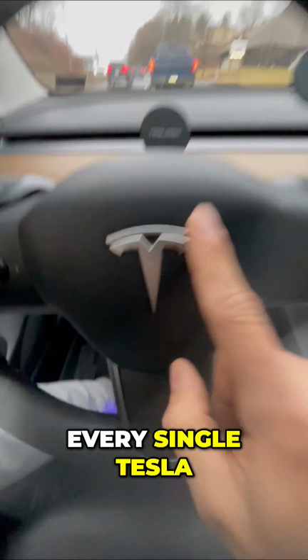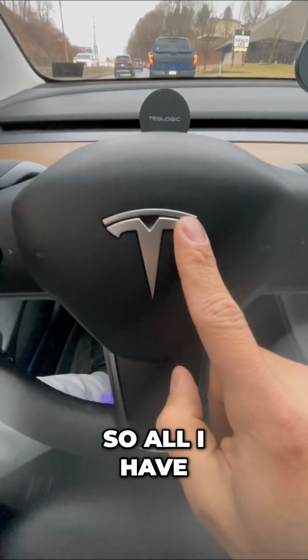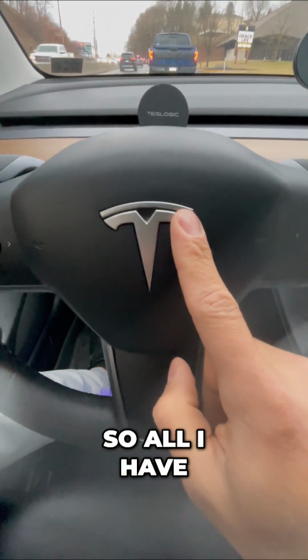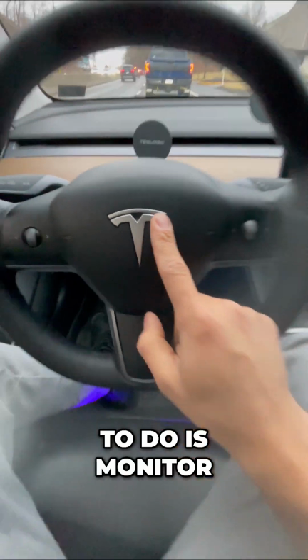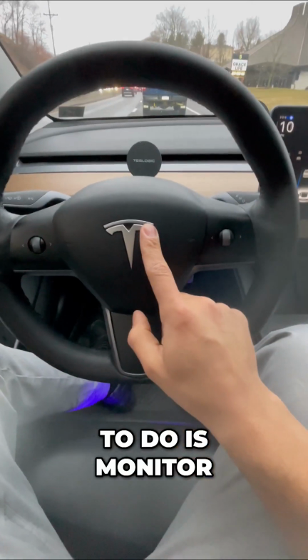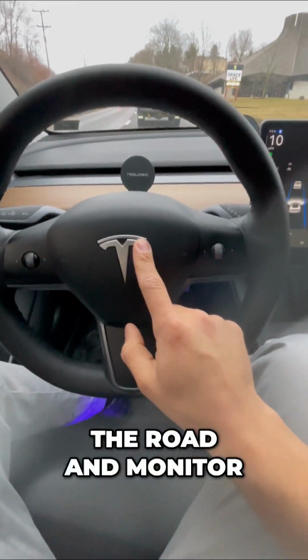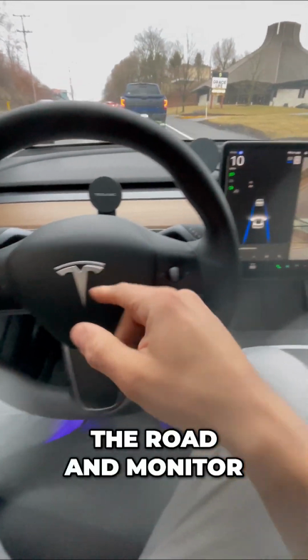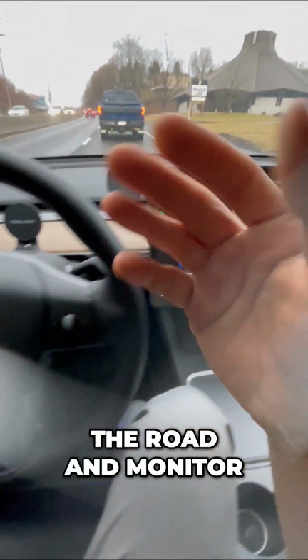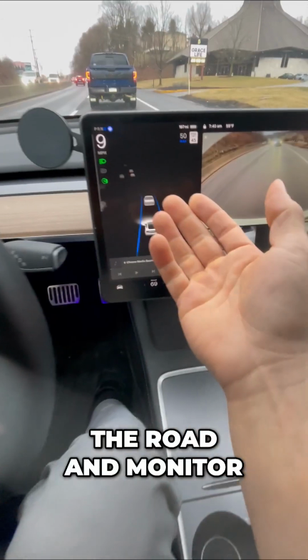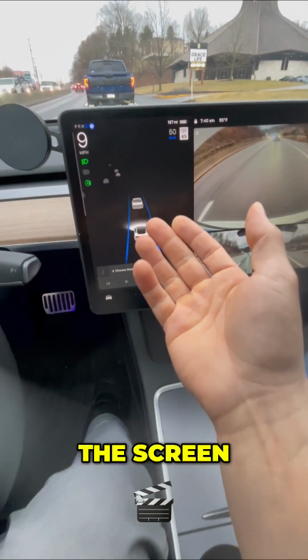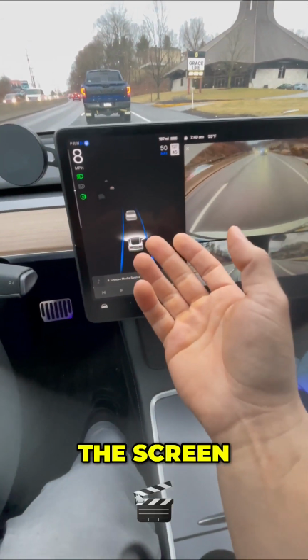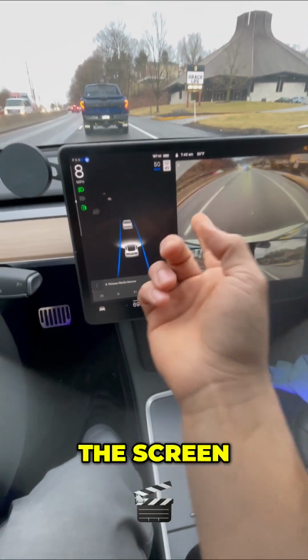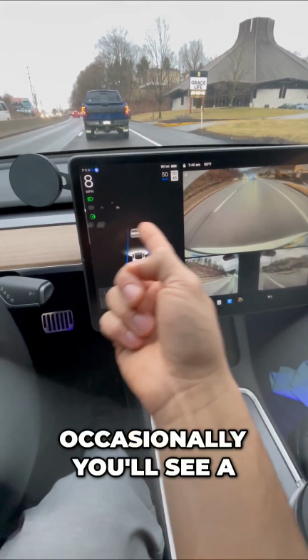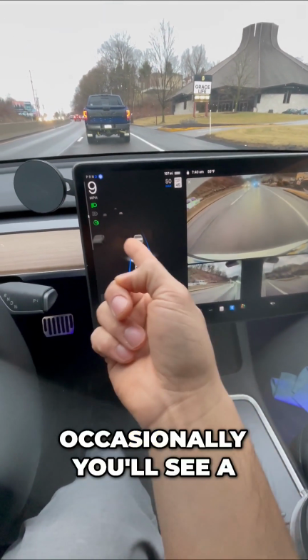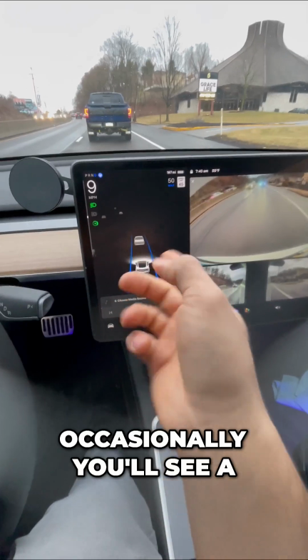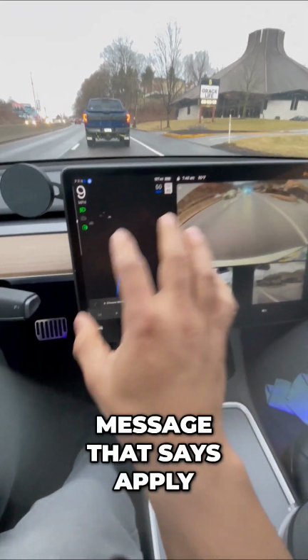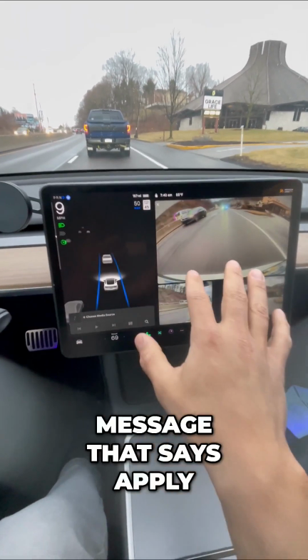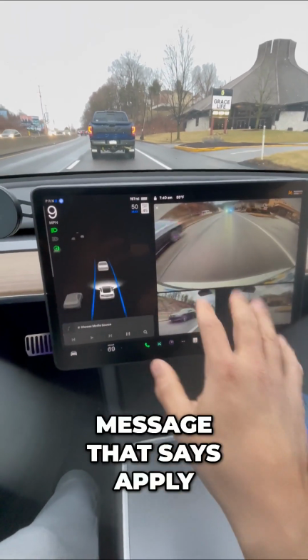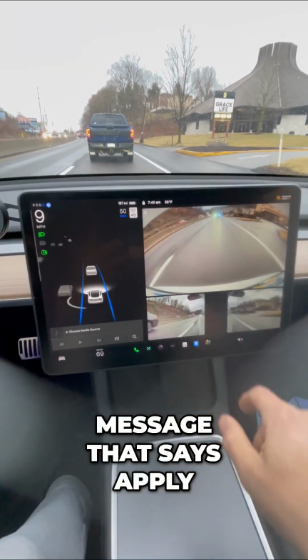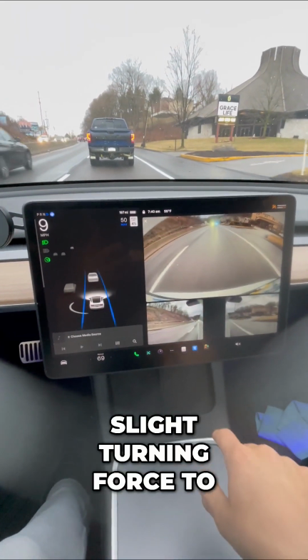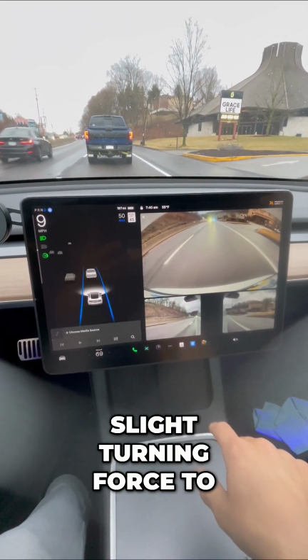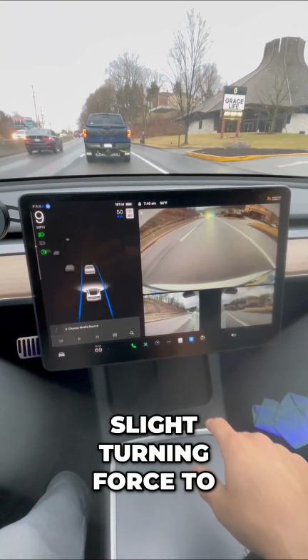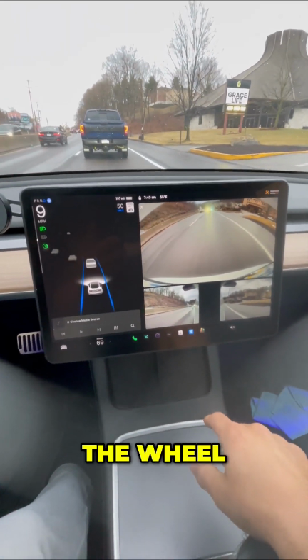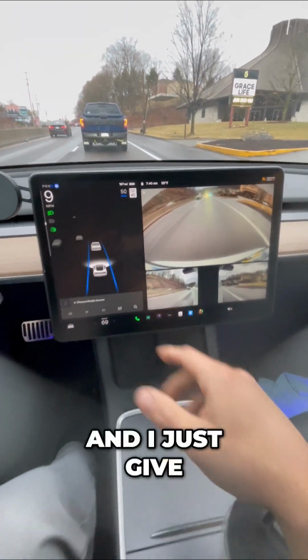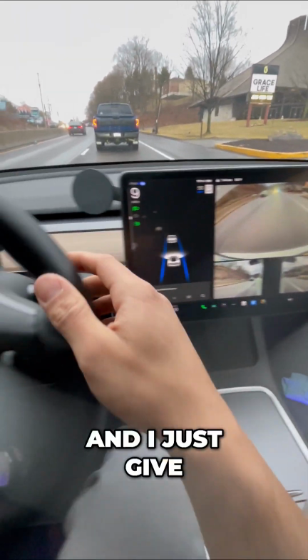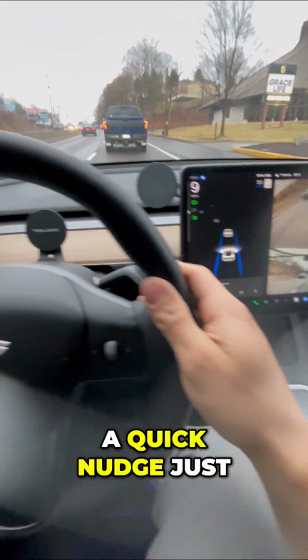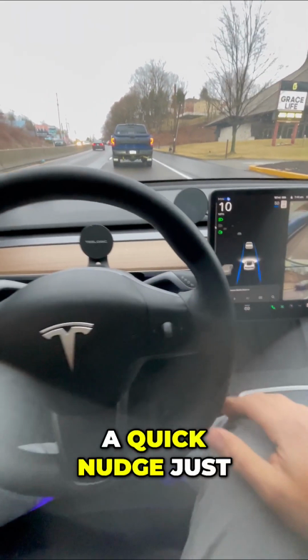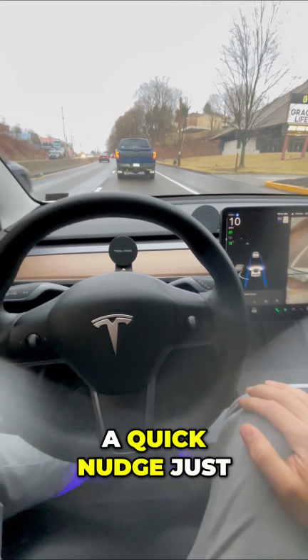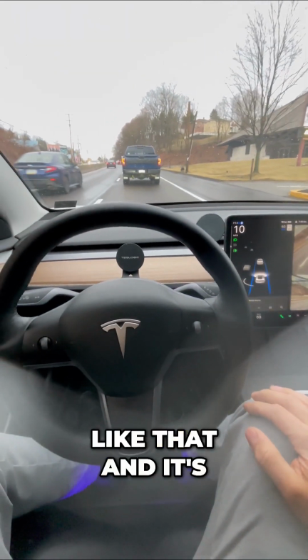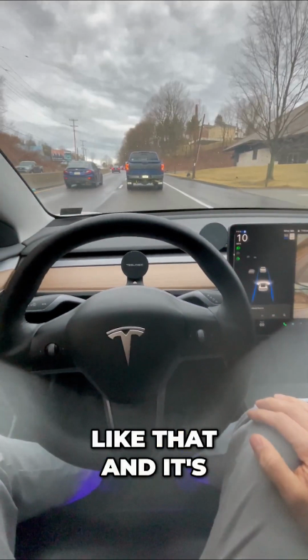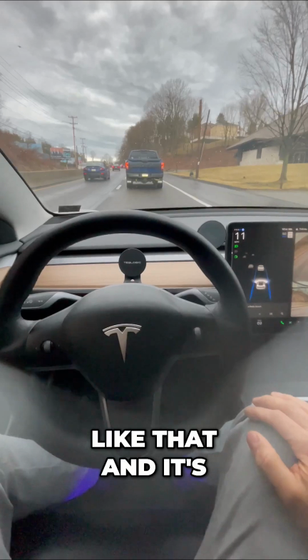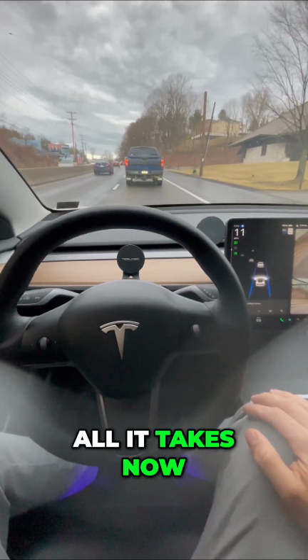So all I have to do is monitor the road and monitor the screen. Occasionally you'll see a message that says 'apply slight turning force to the wheel,' and I just give a quick nudge just like that — and that's all it takes.